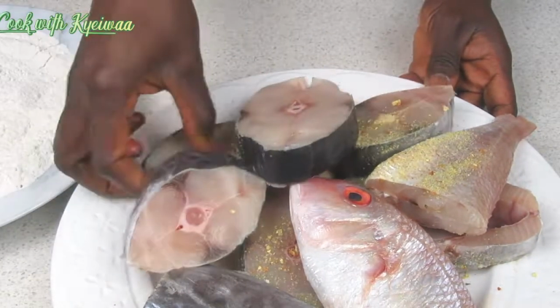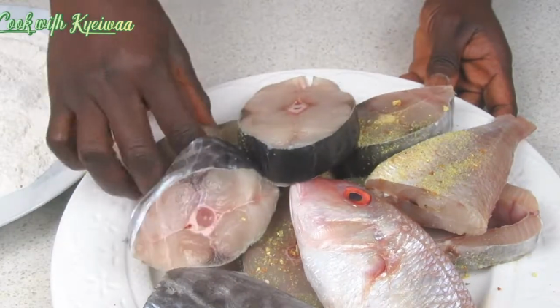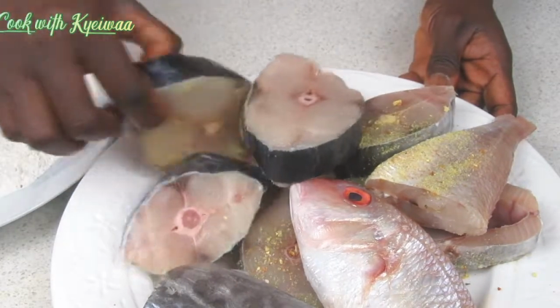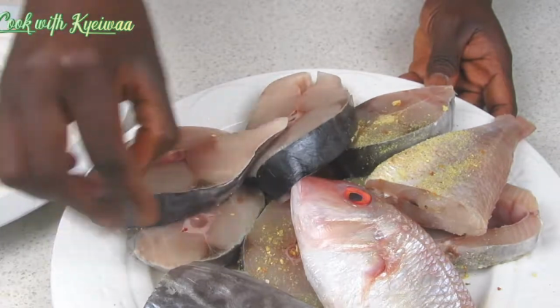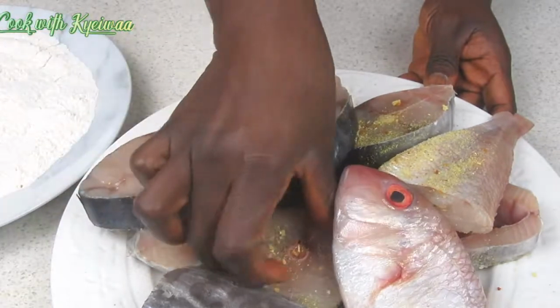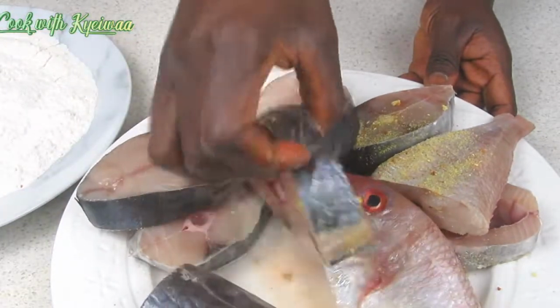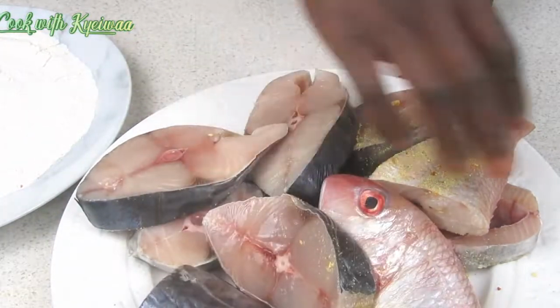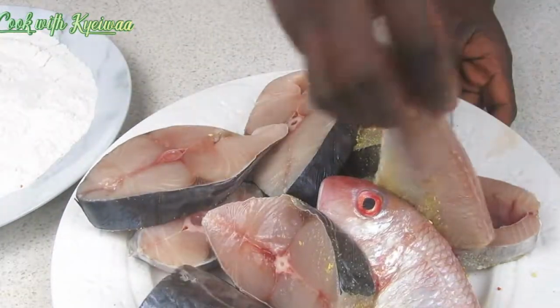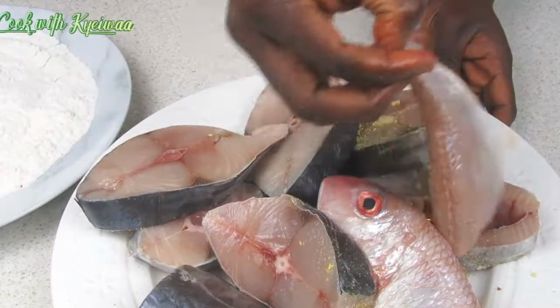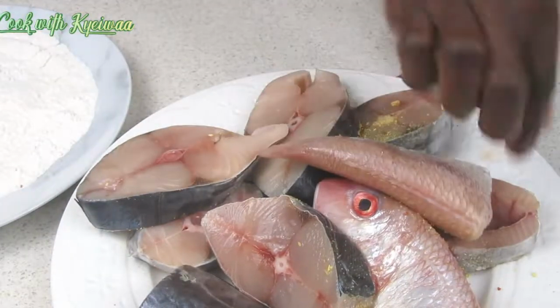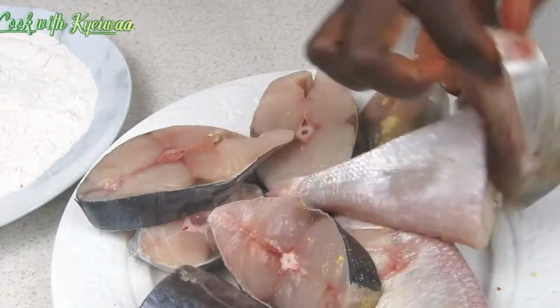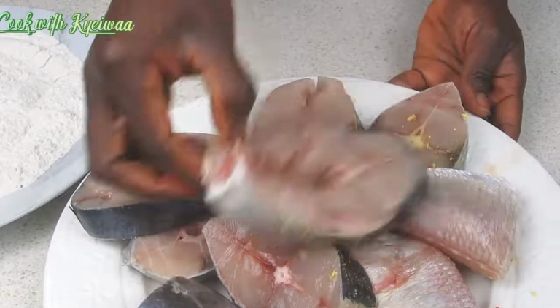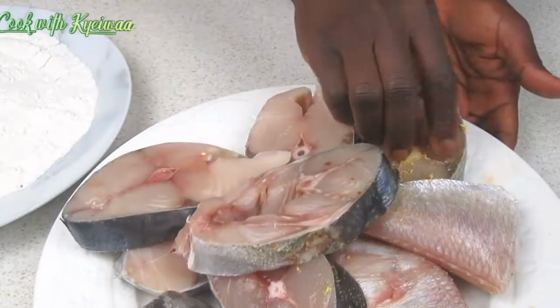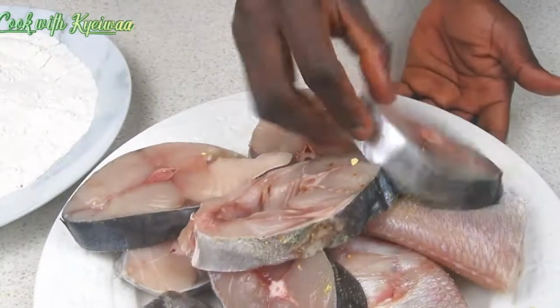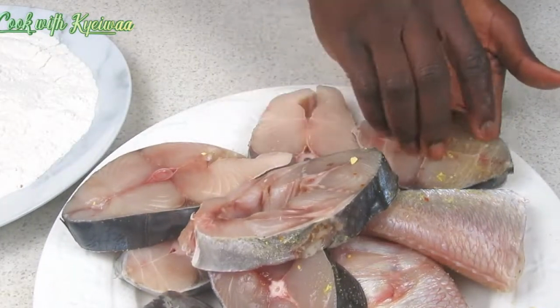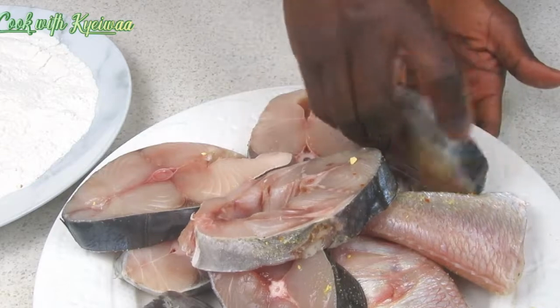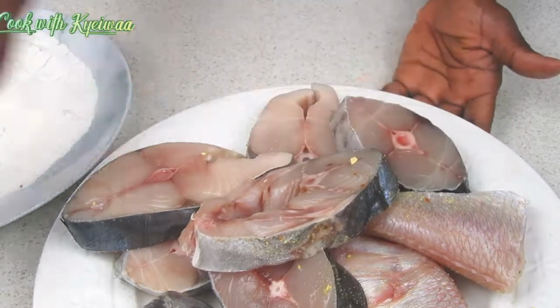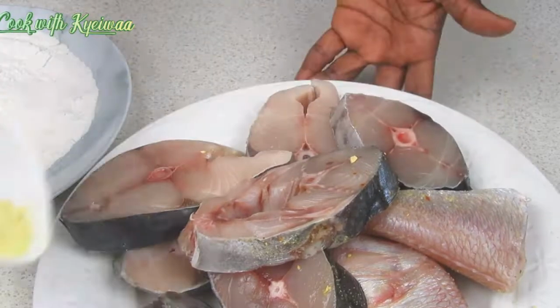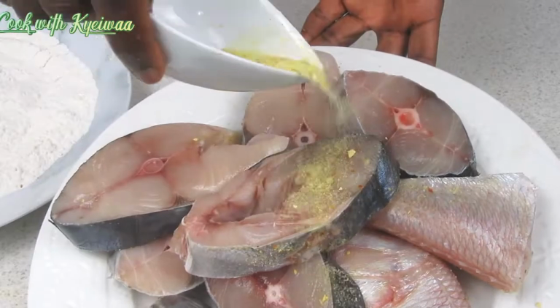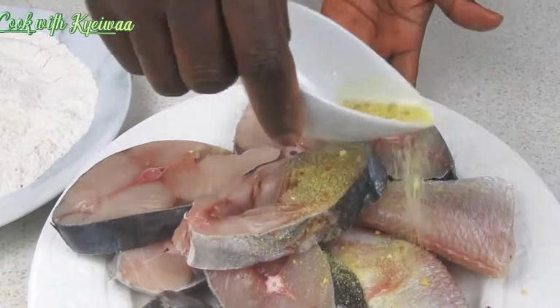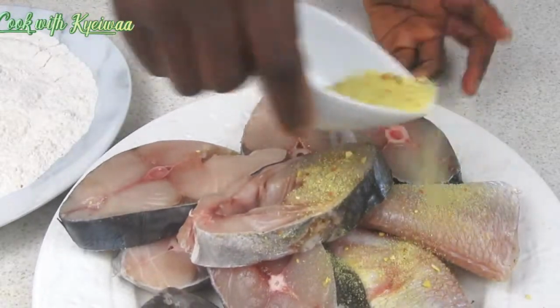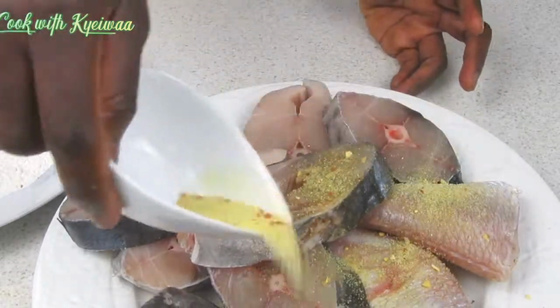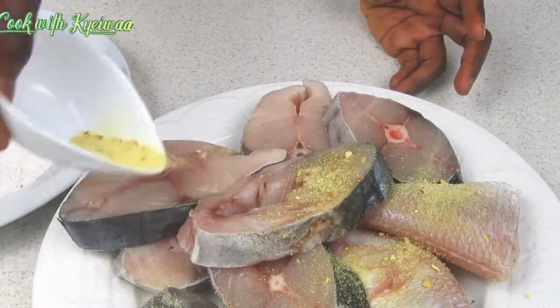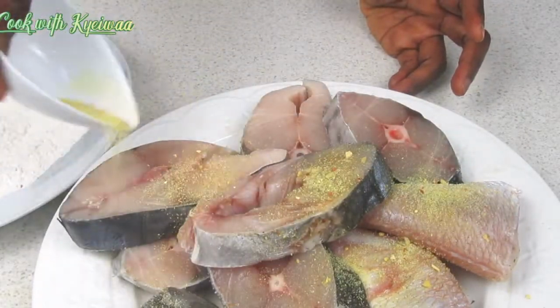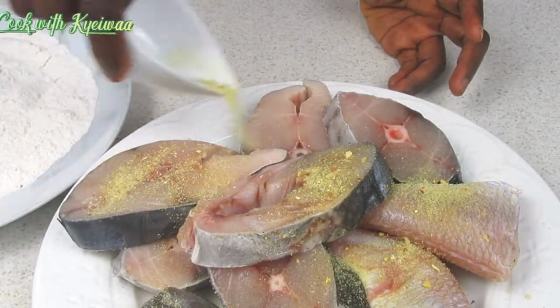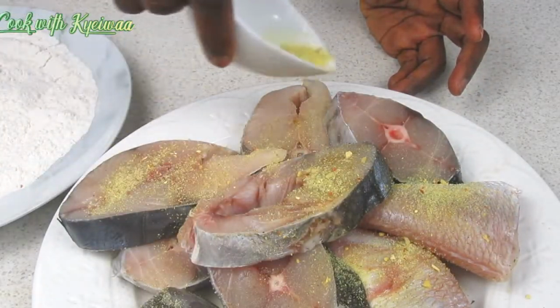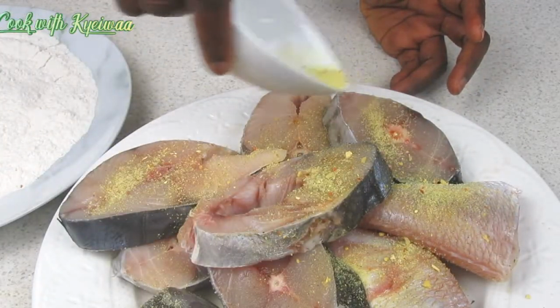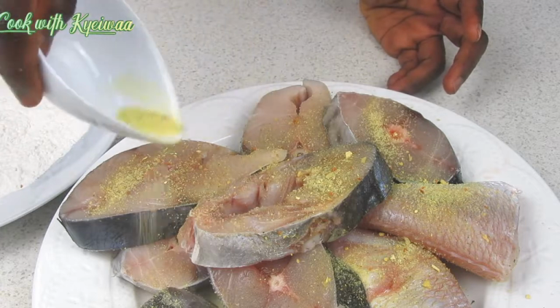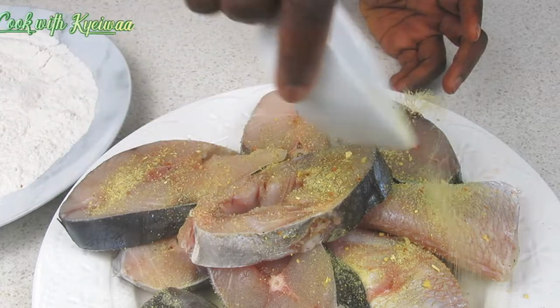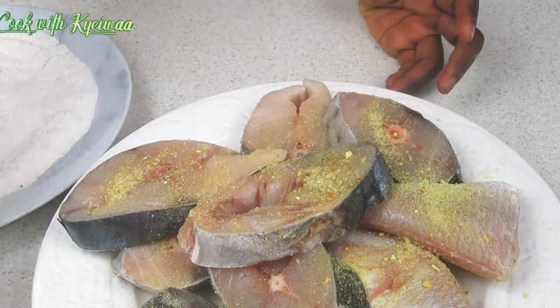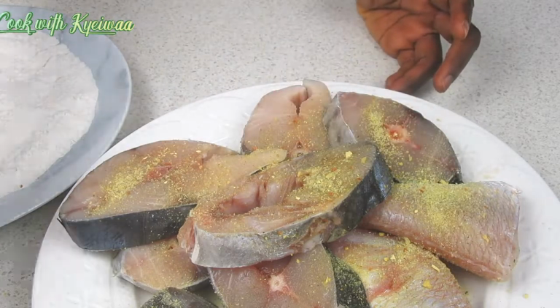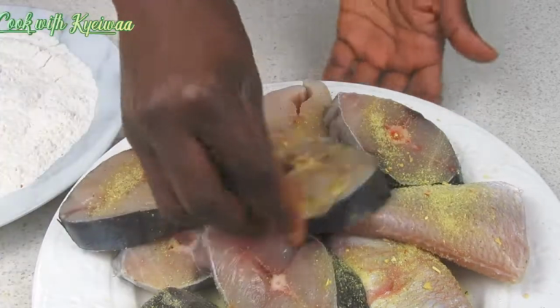I just mix the salt with the fish spice. I love this way of frying my fish. Not every fish that I make this way, but particularly this one it goes very well.